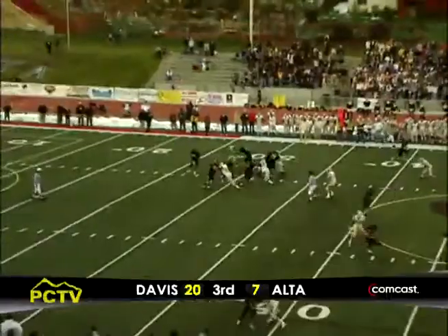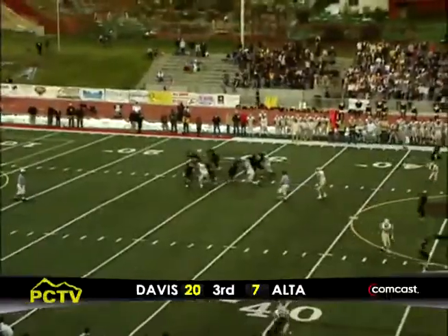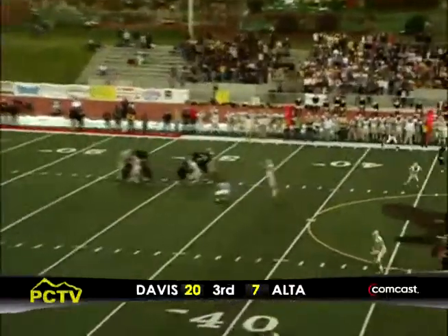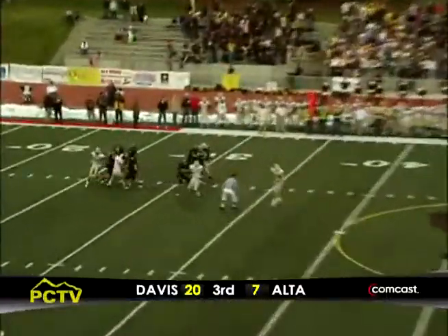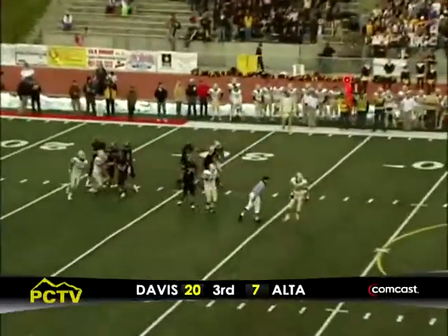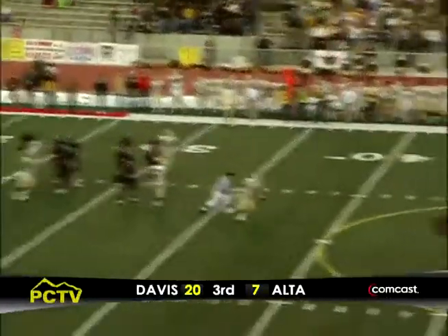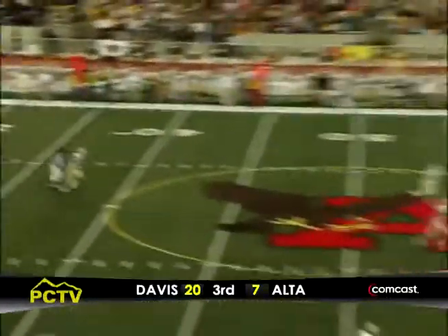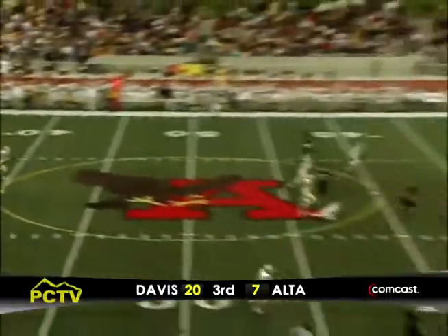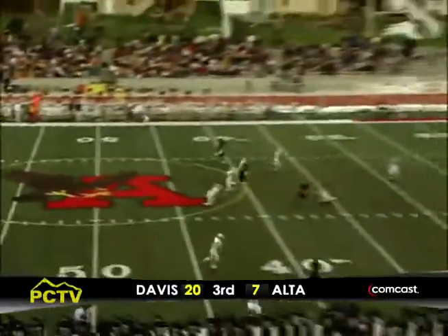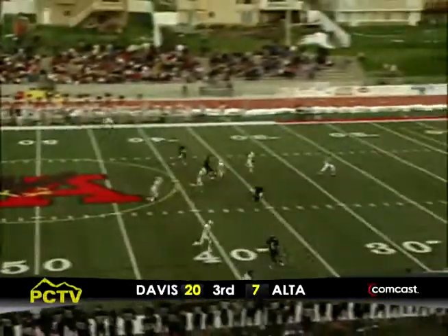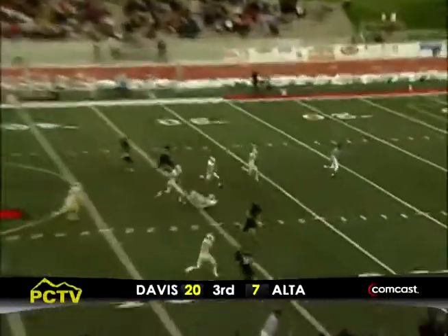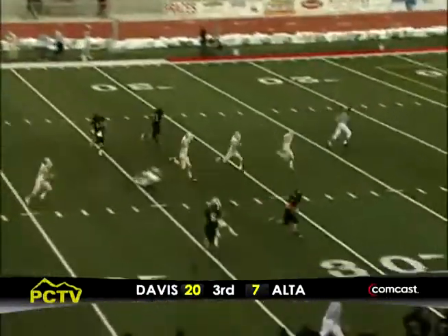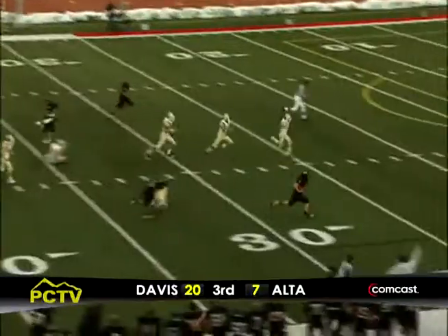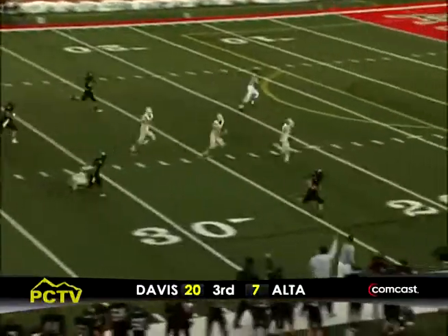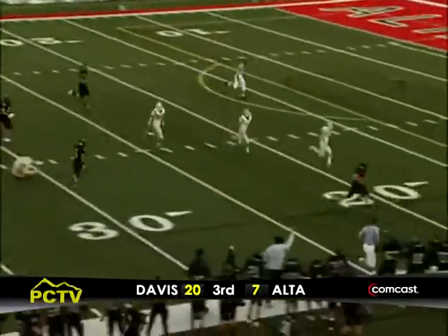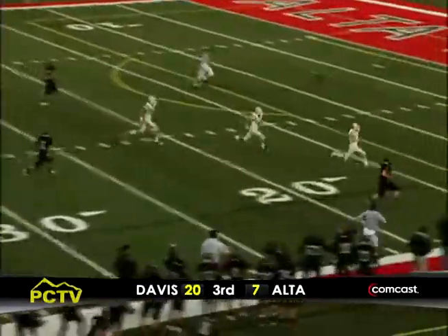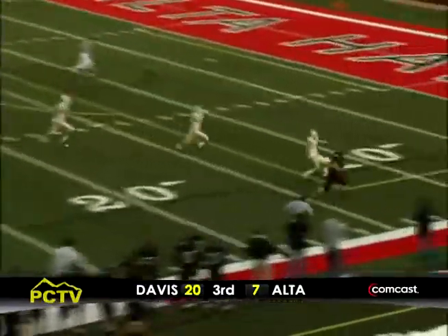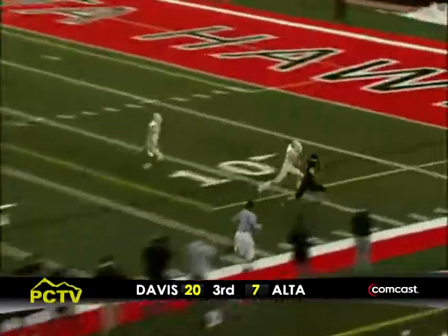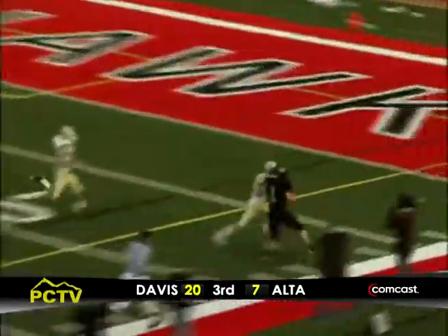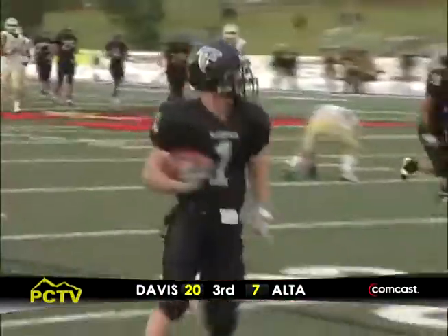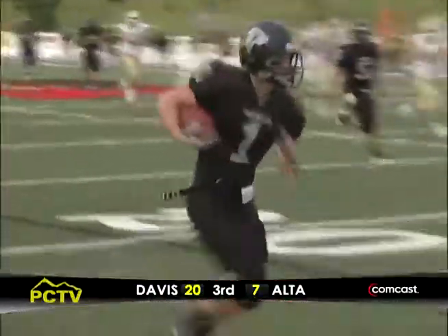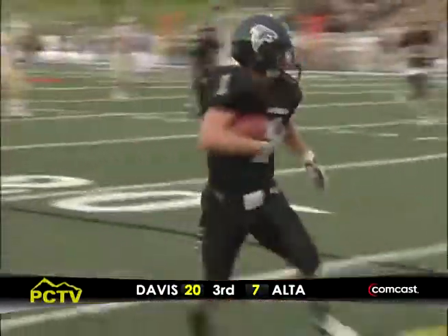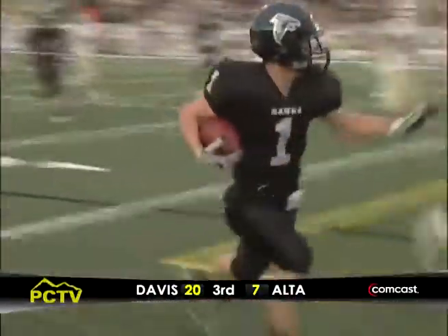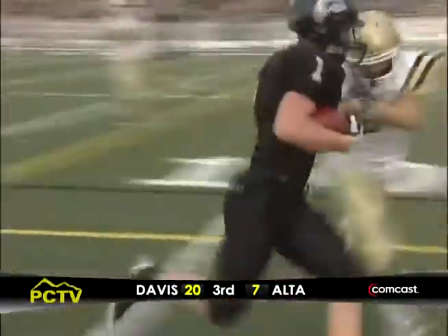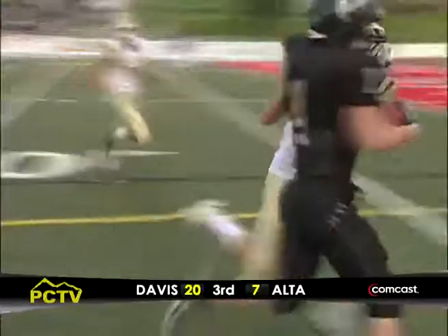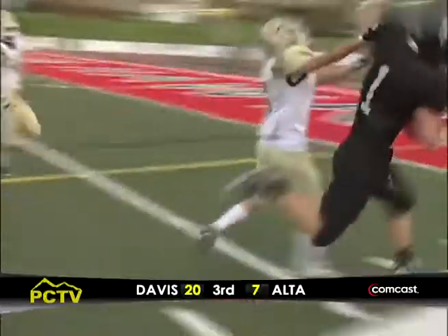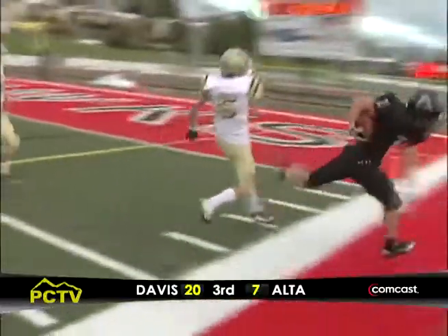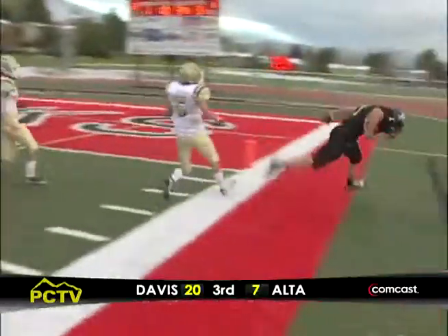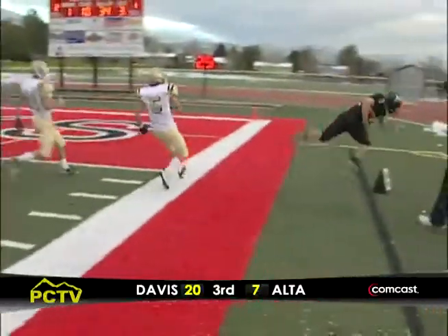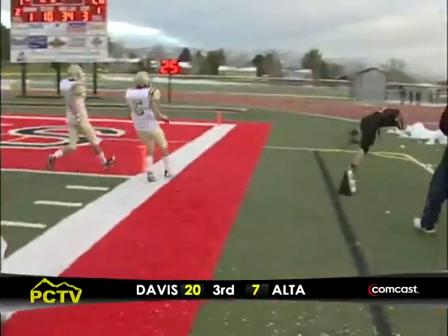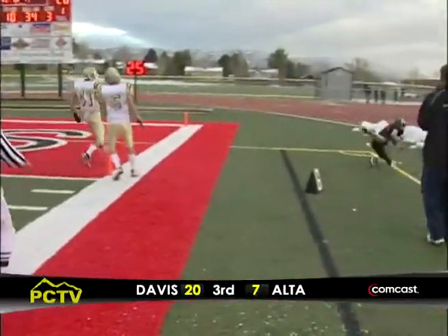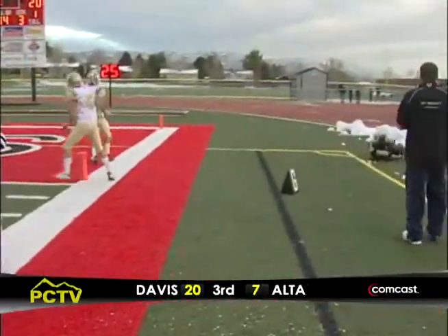Back to pass, Manning with time to throw. He's got Herbert up the middle, got to get by one guy. He's off to the third, gets a block downfield, trying to get through the safety — down to the four. Great block by Corsera downfield and Herbert makes the gain.